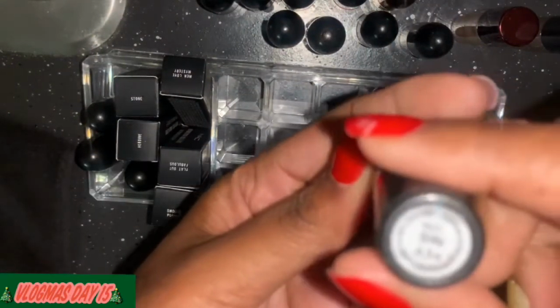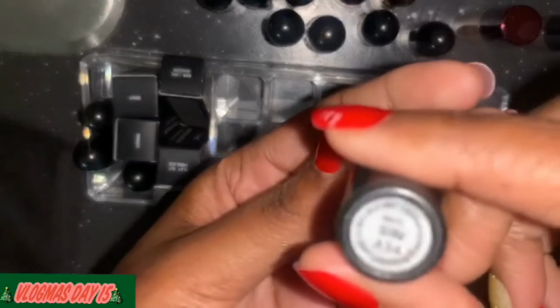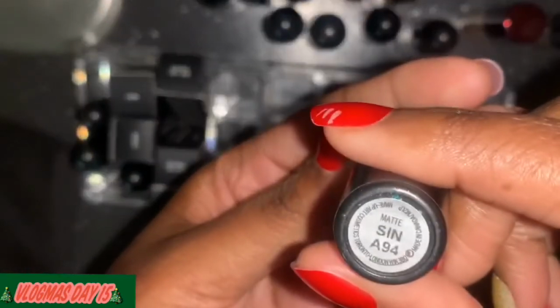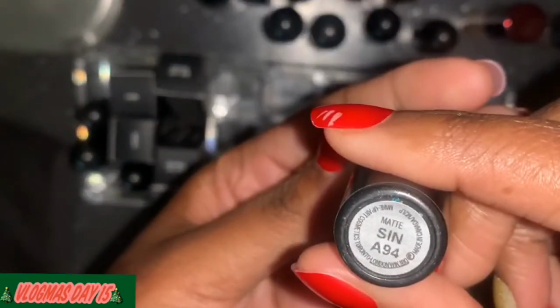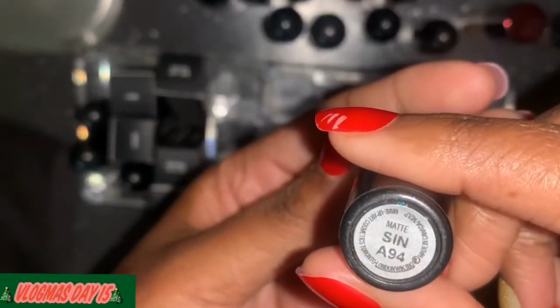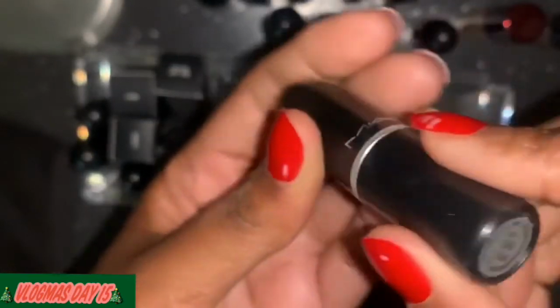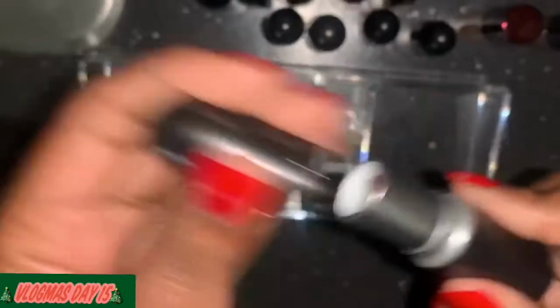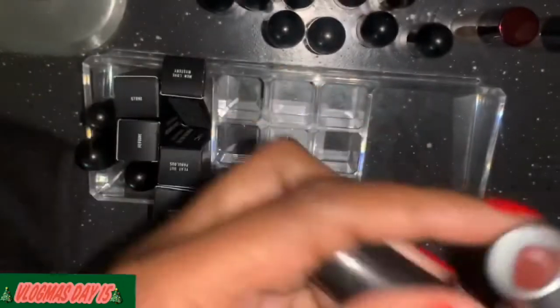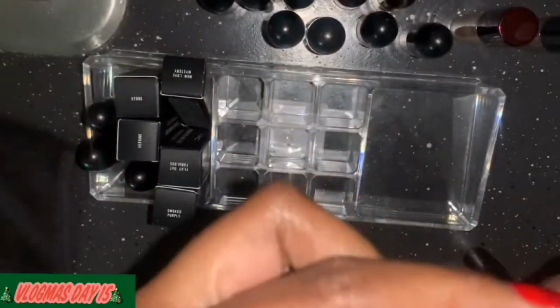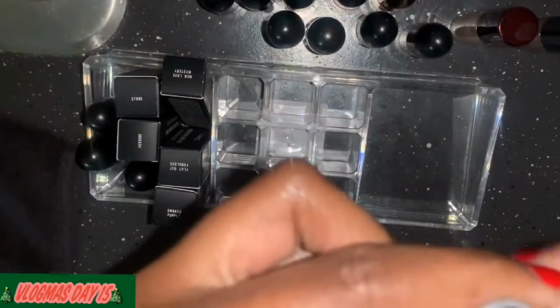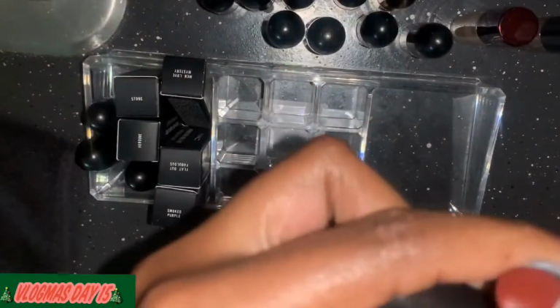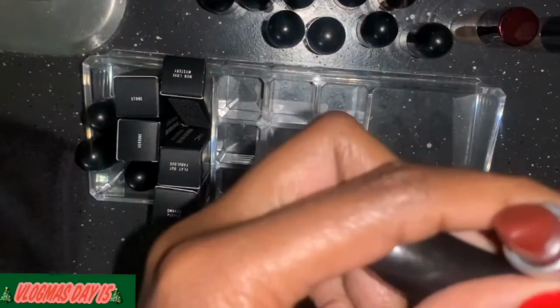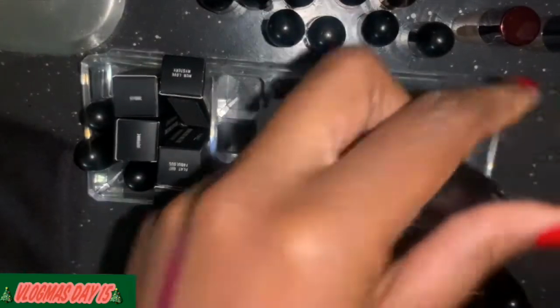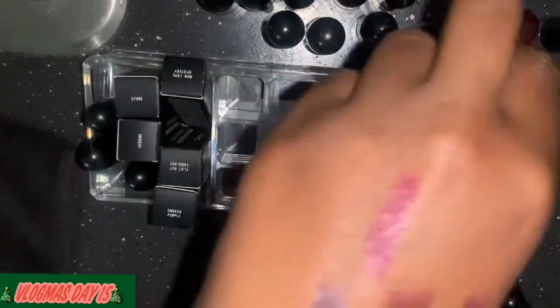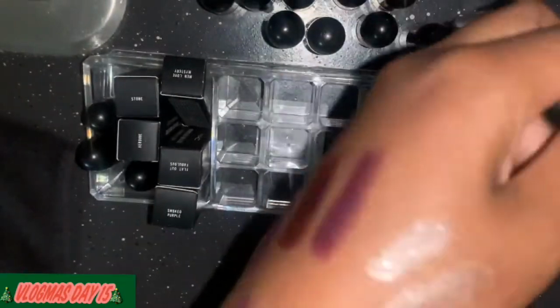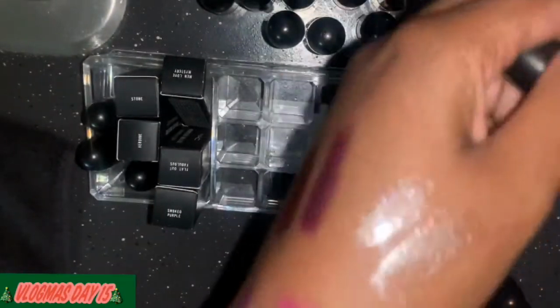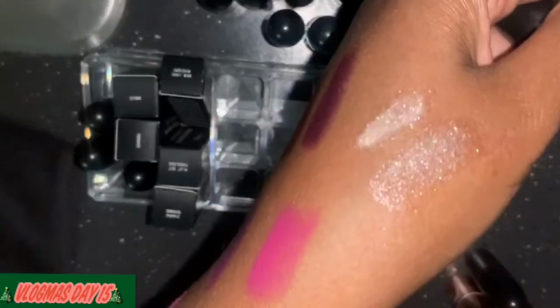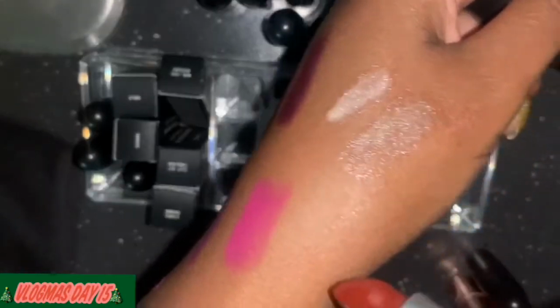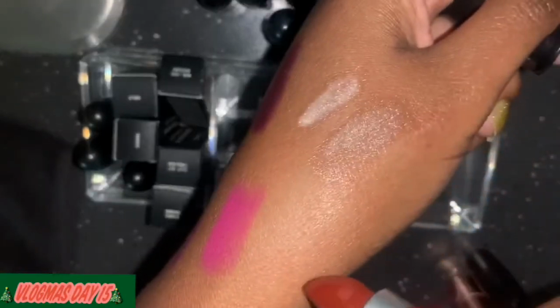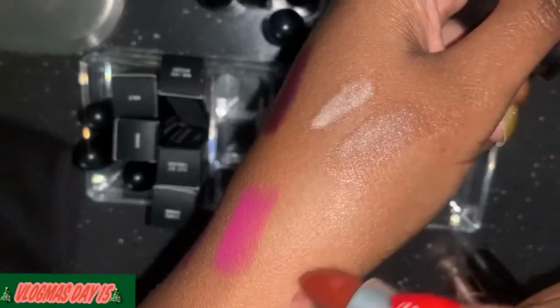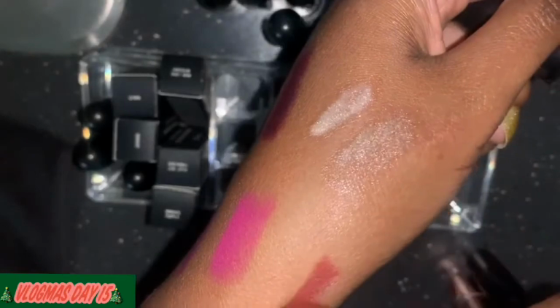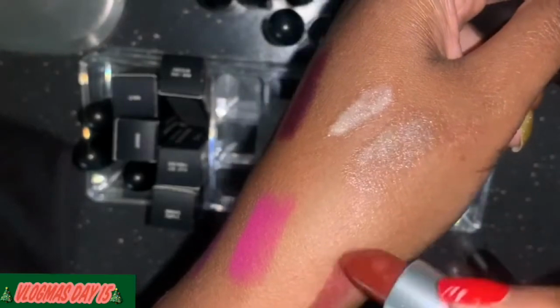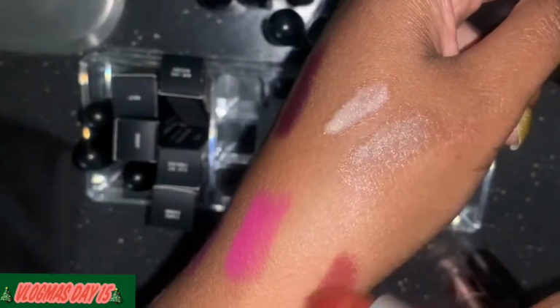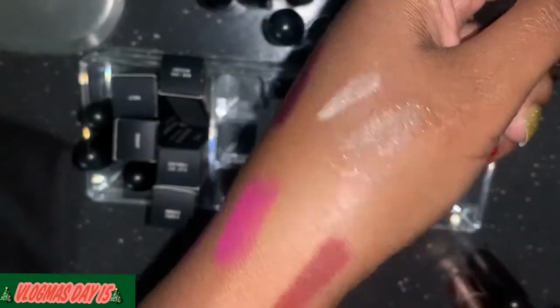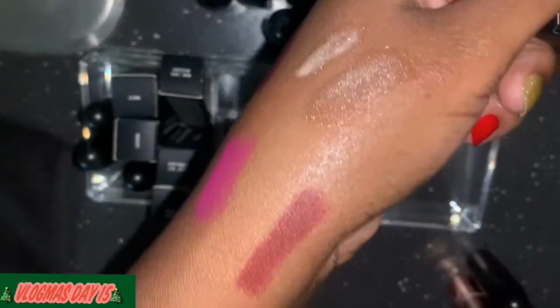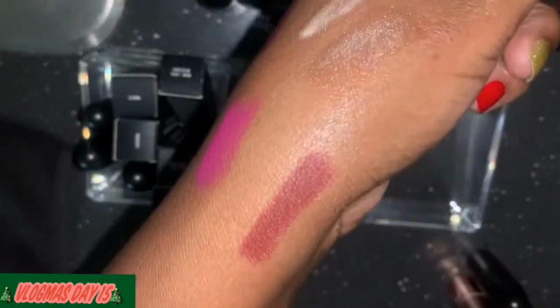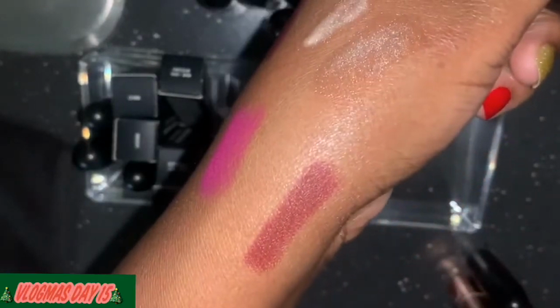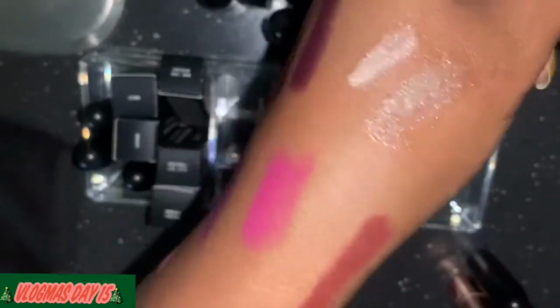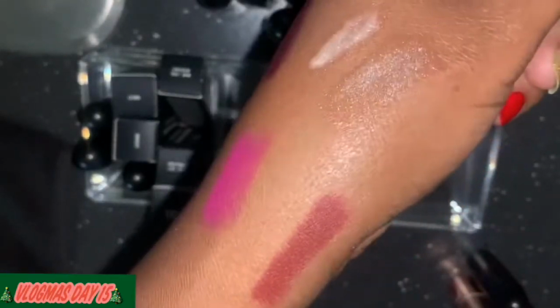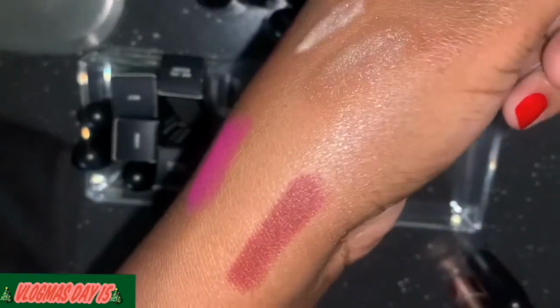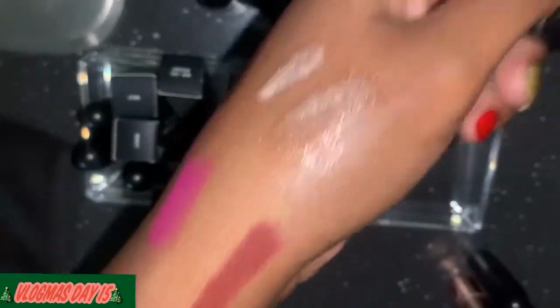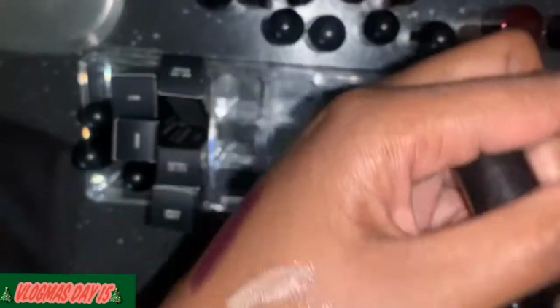This is in the color Sand — it is a matte and it's just a really pretty wine color, so I'm definitely keeping it.